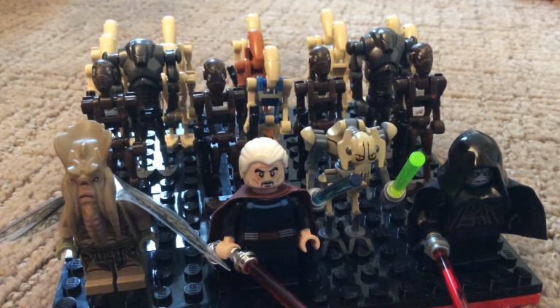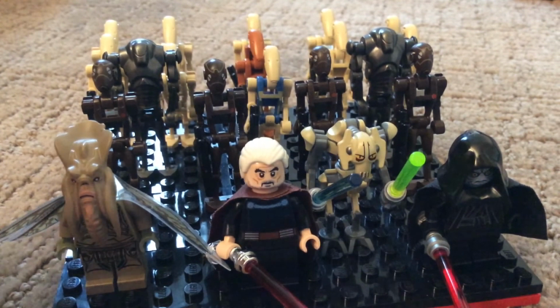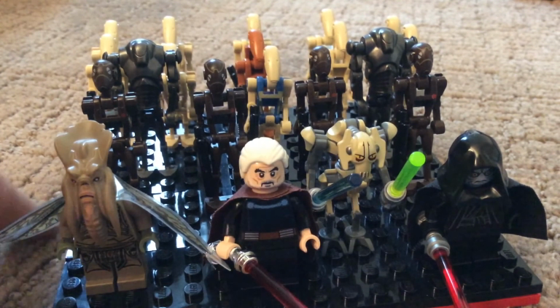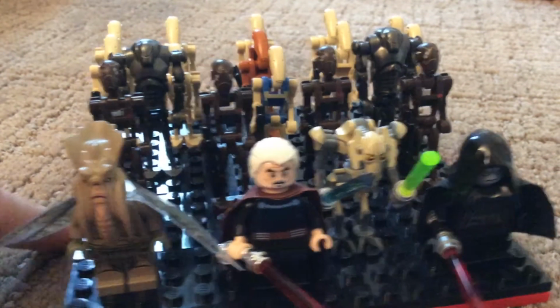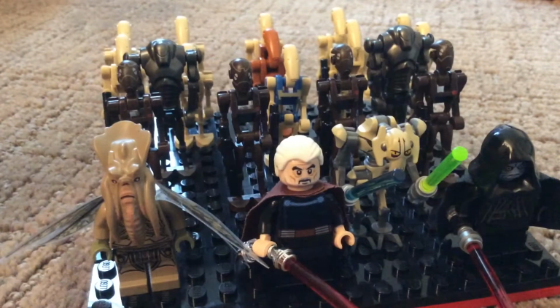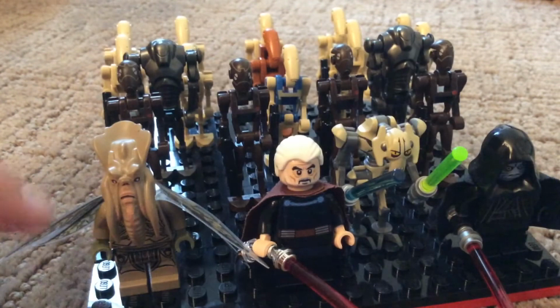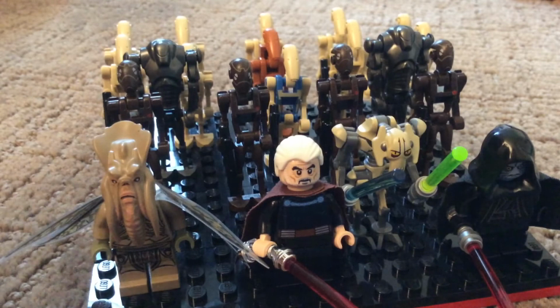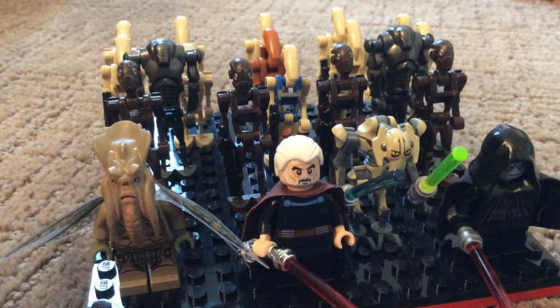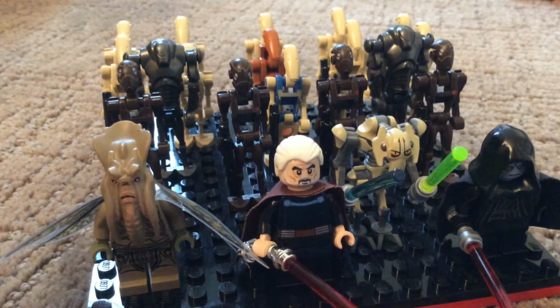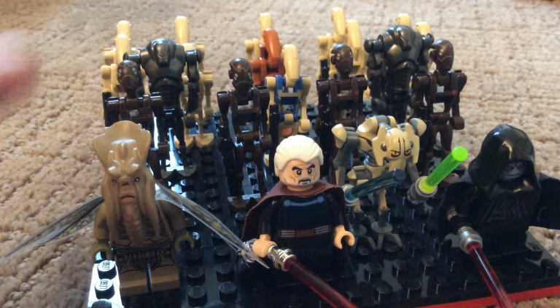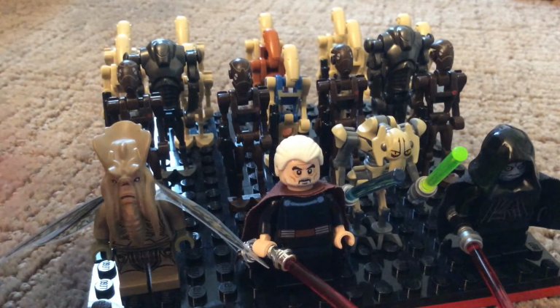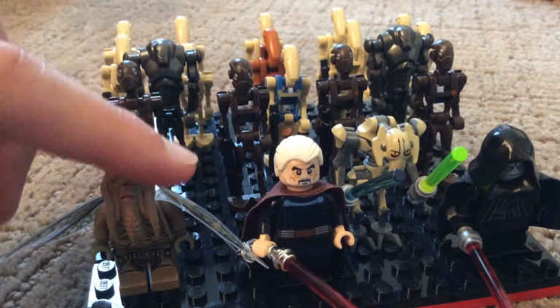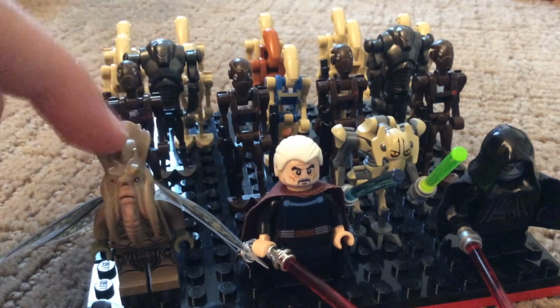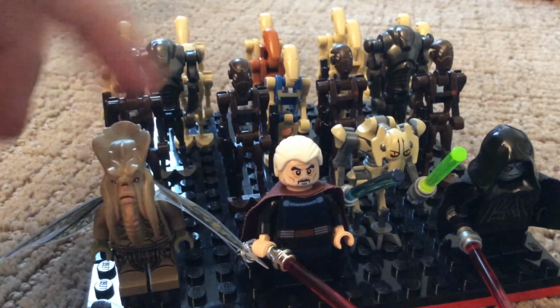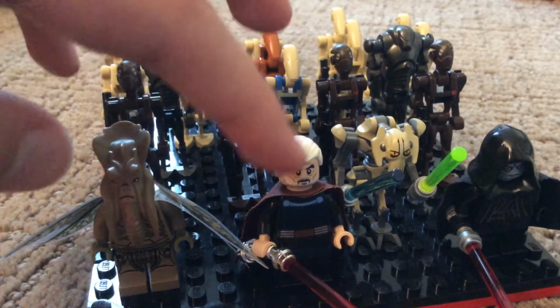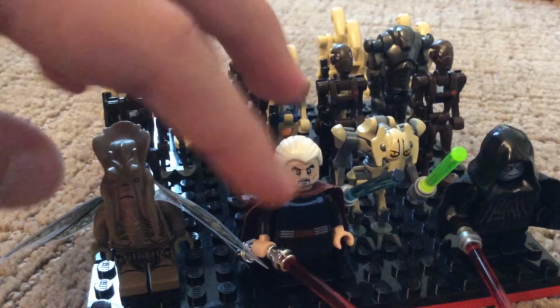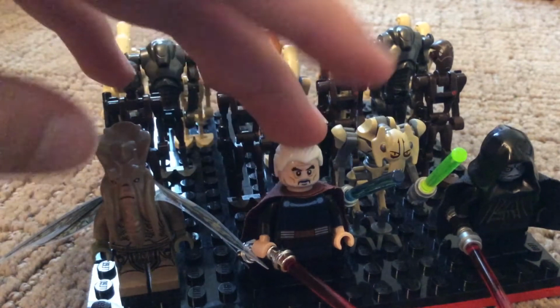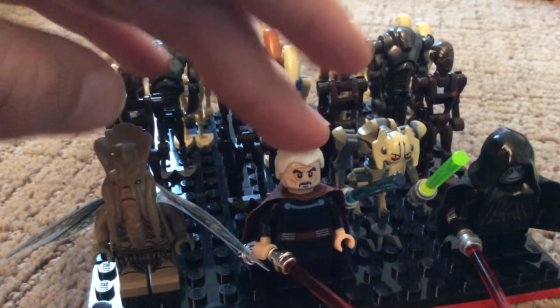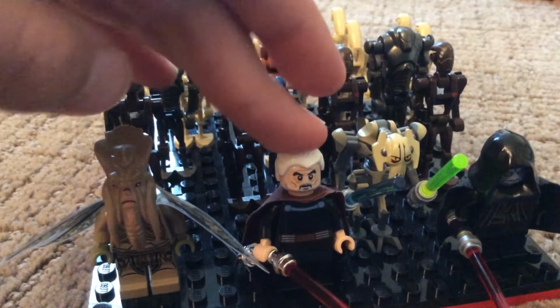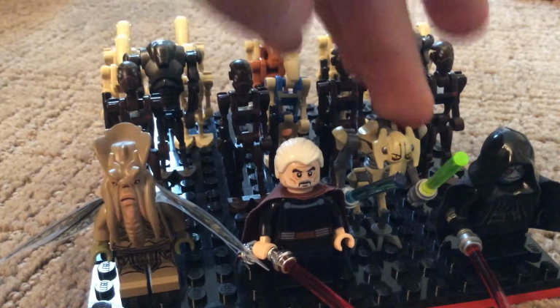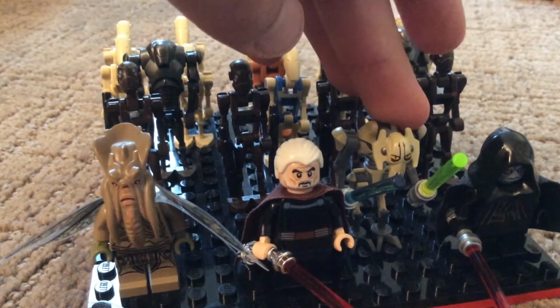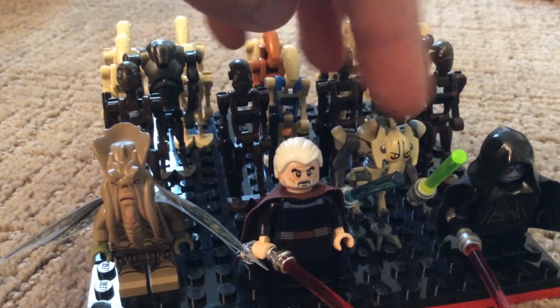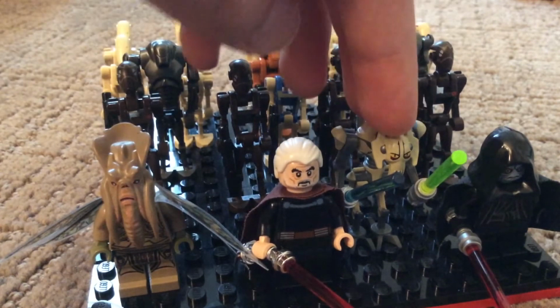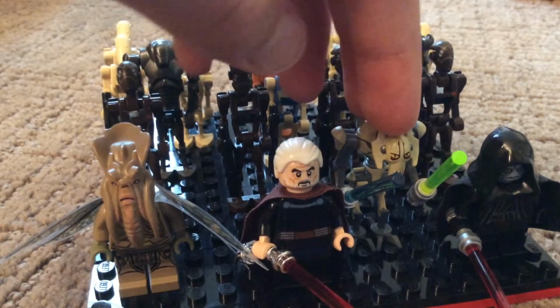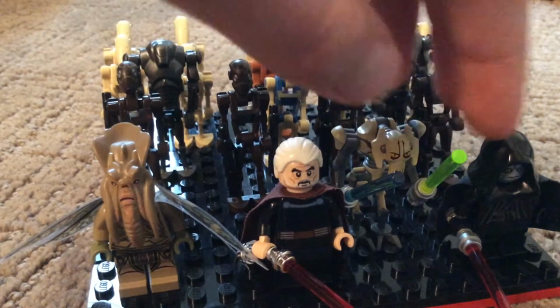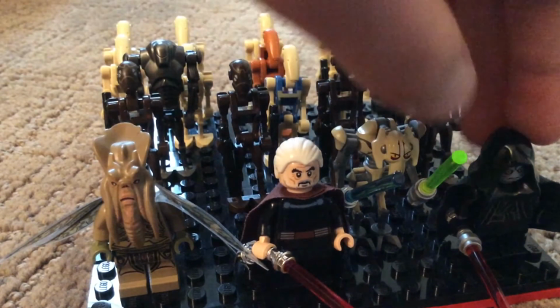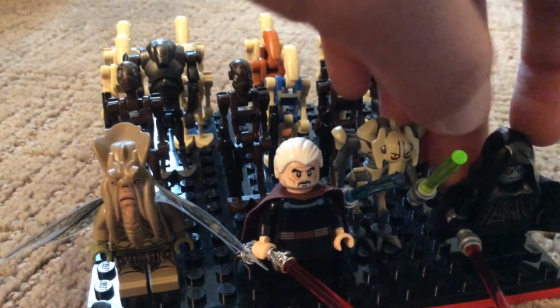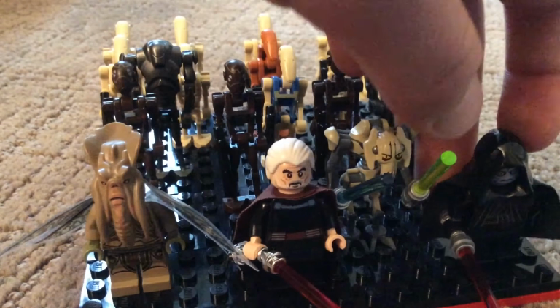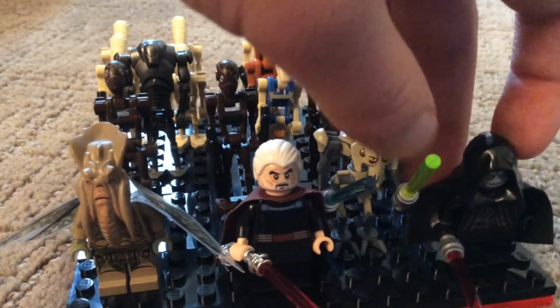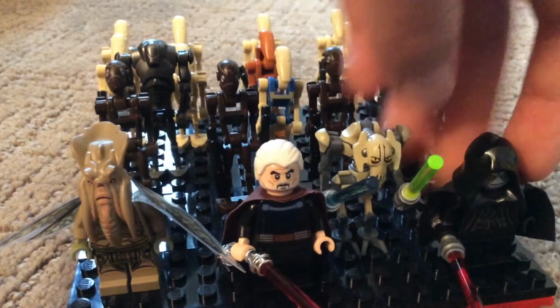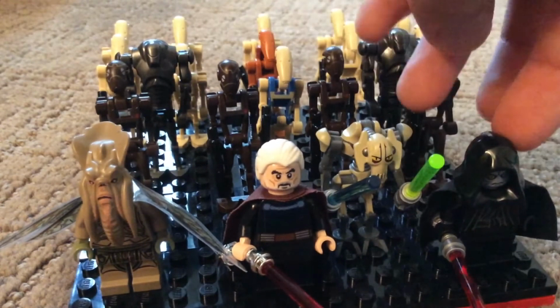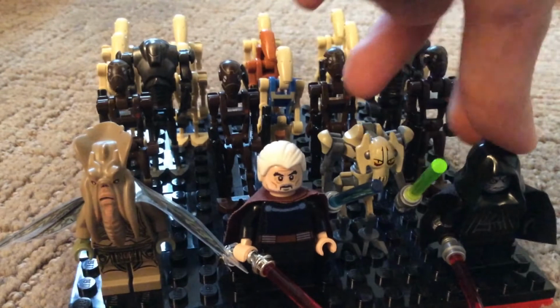In the front row here, from left to right, we've got Poggle, then Count Dooku, then General Grievous, and then Darth Sidious.